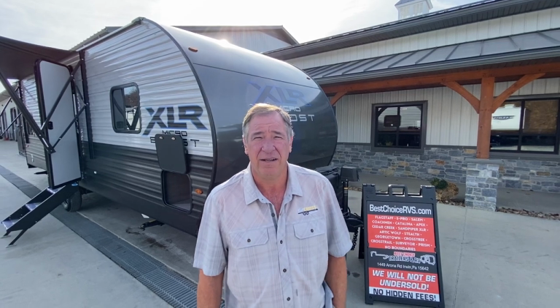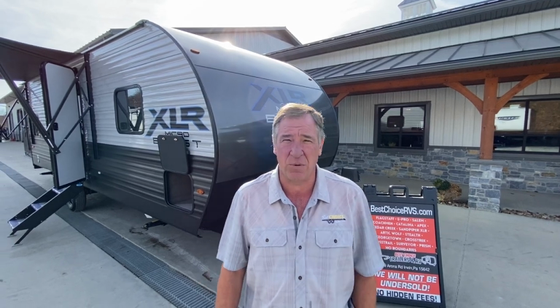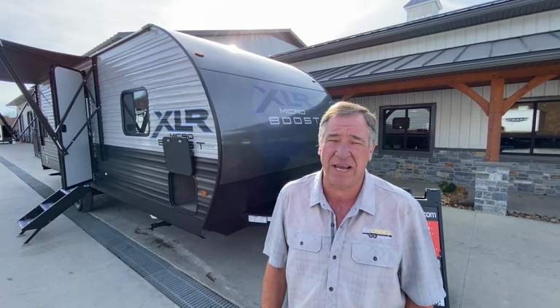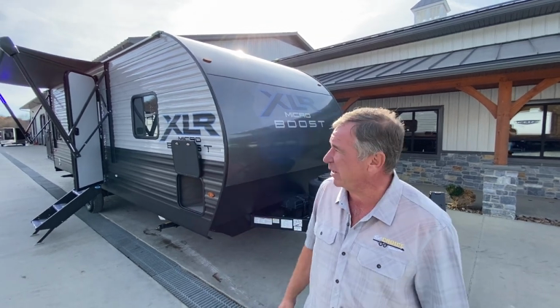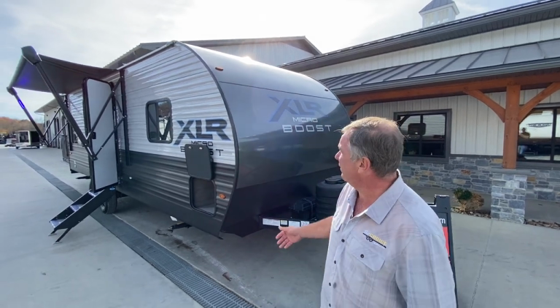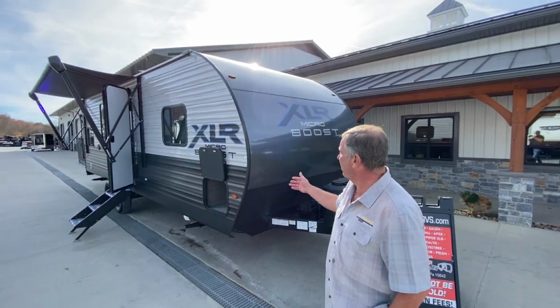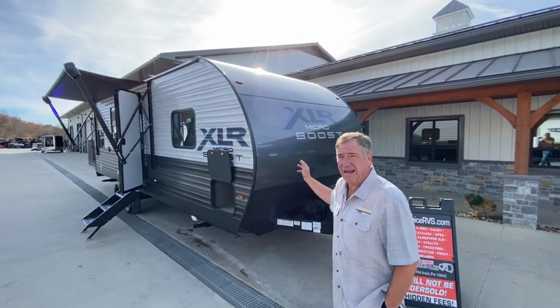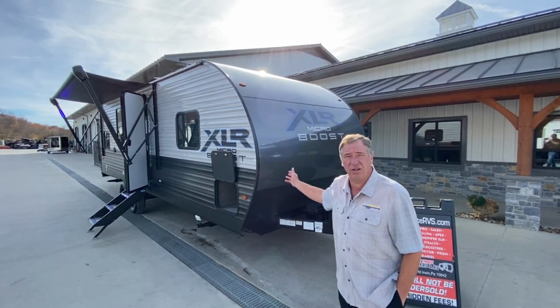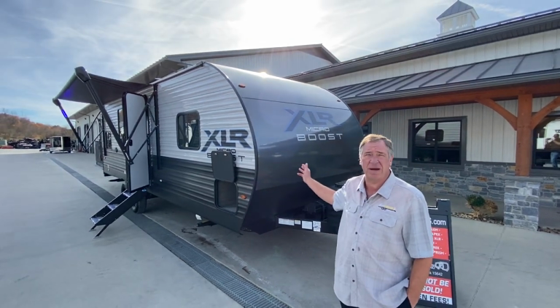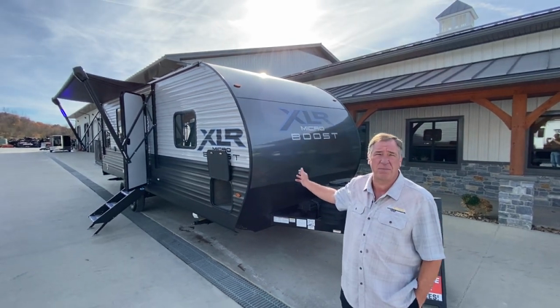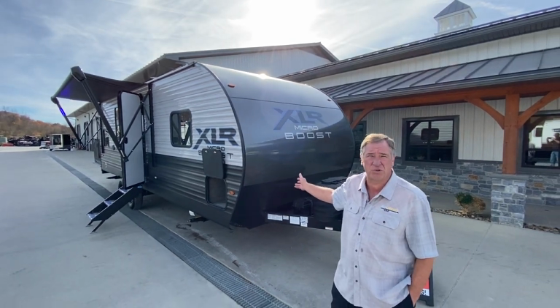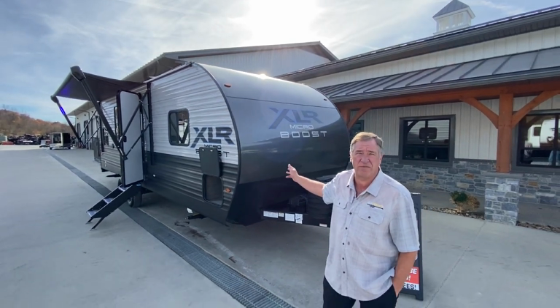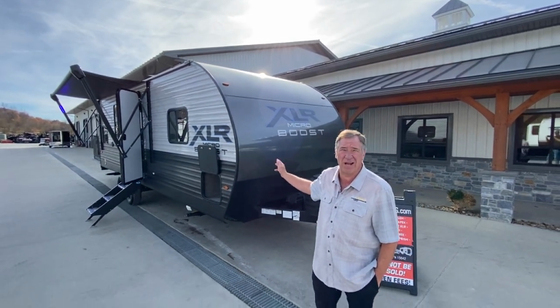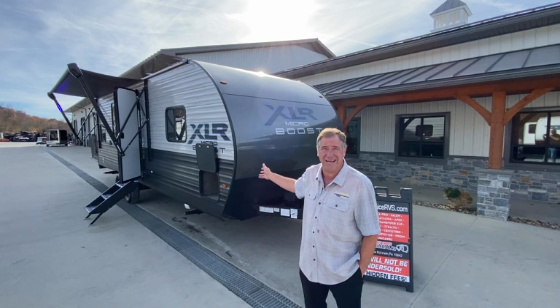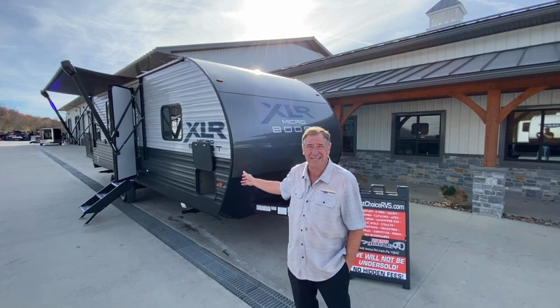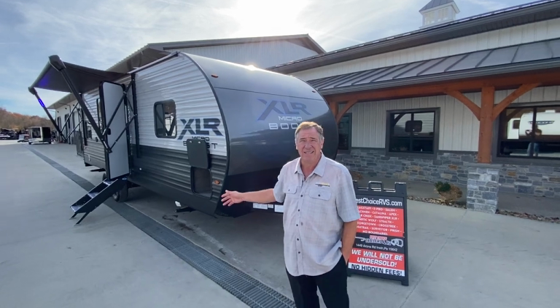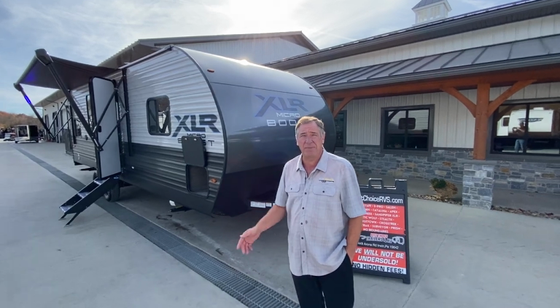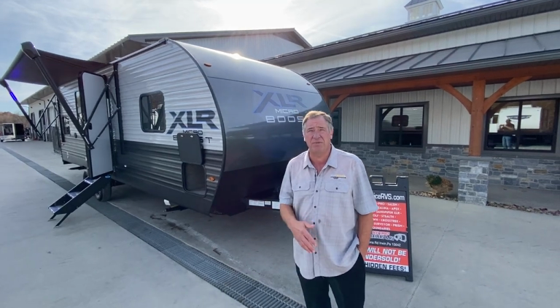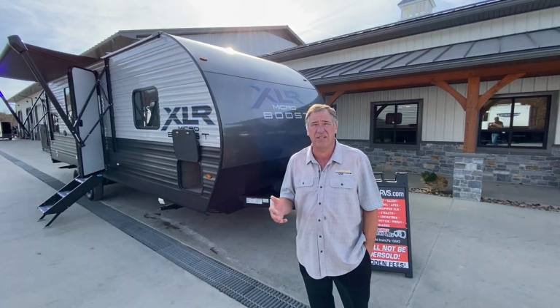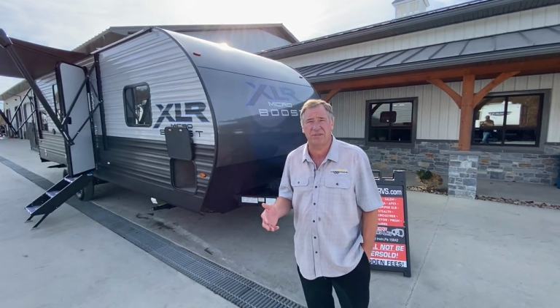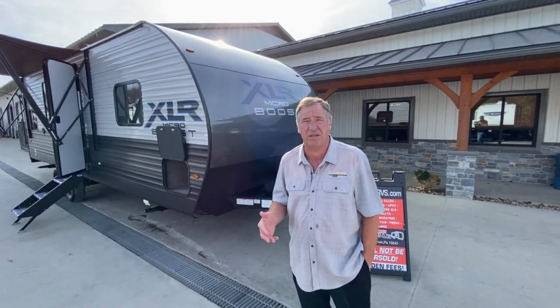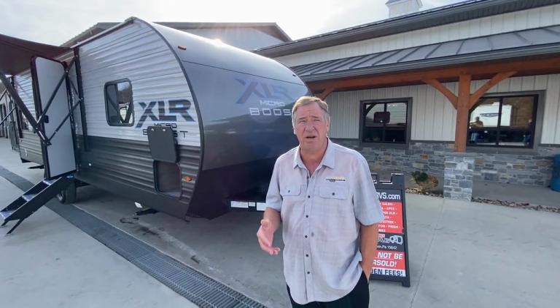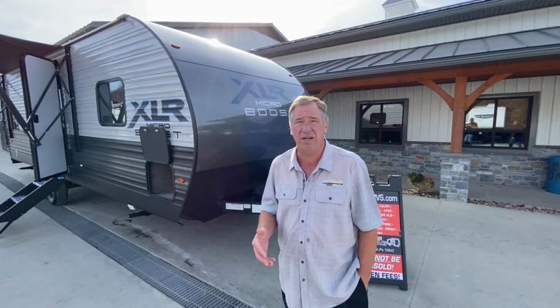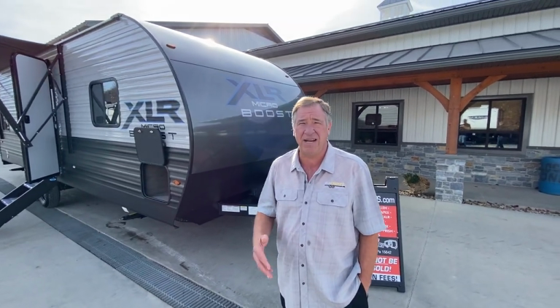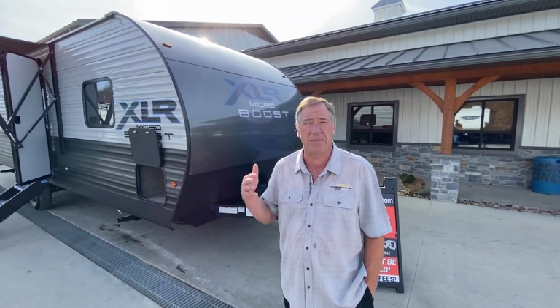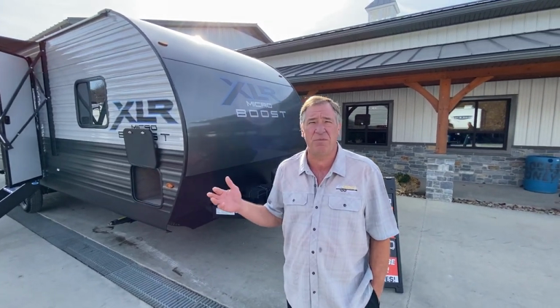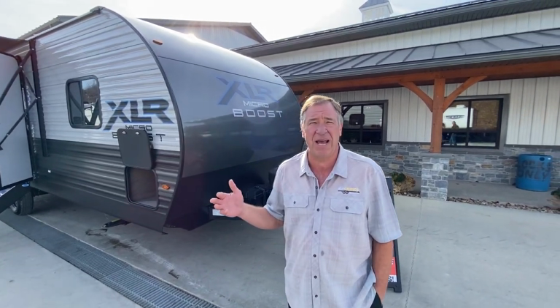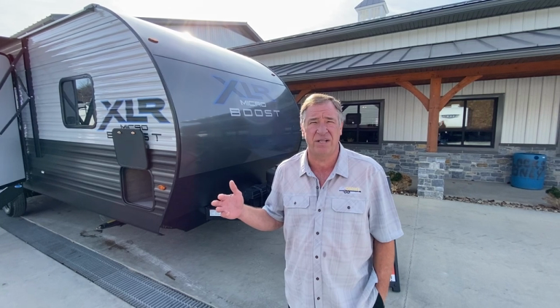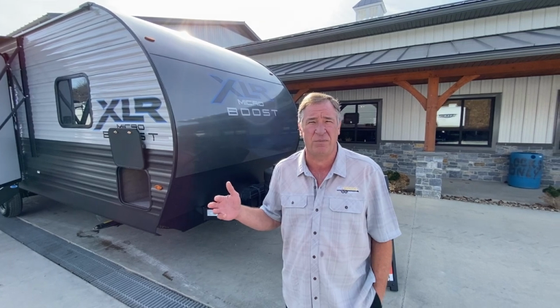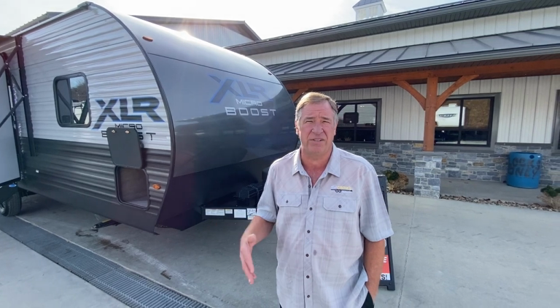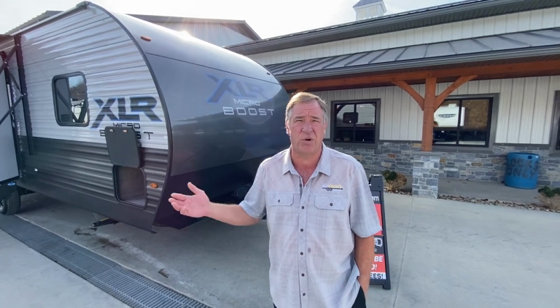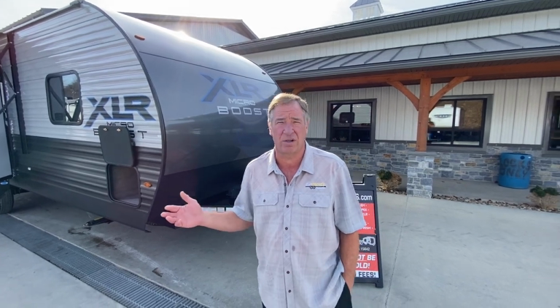Today we're looking at a 2024 XLR Micro Boost 24LE. This camper comes in at 6,000 pounds dry weight and is able to be towed by a half-ton truck. It is a toy hauler.